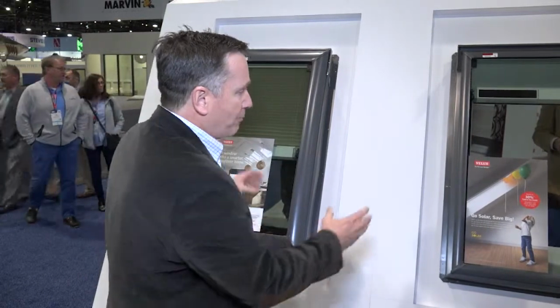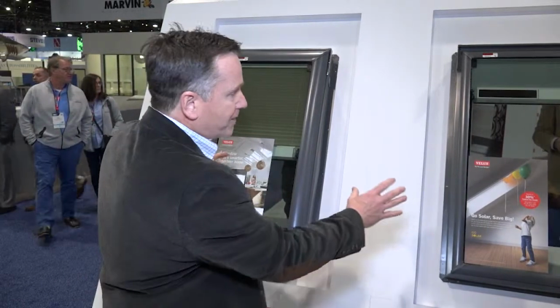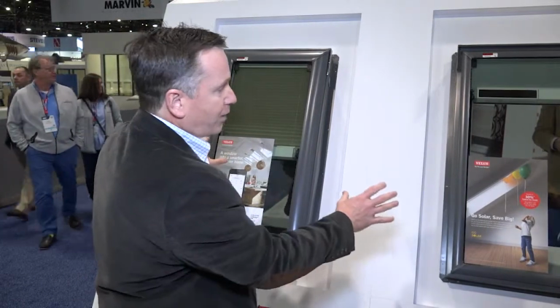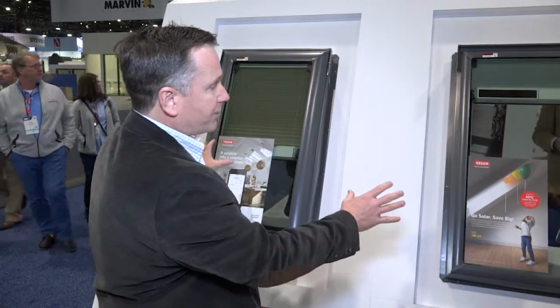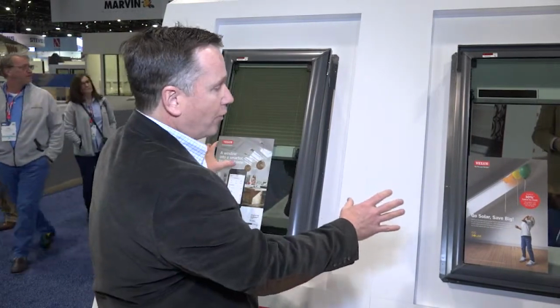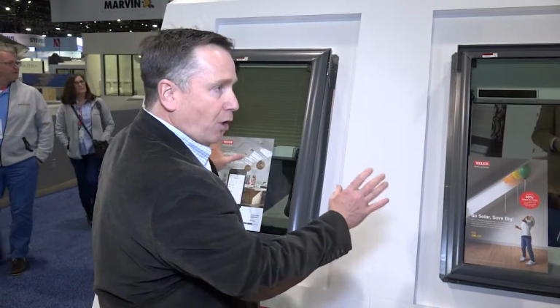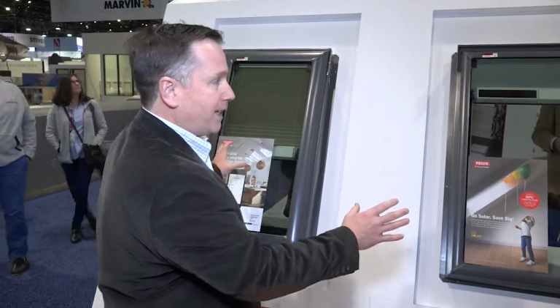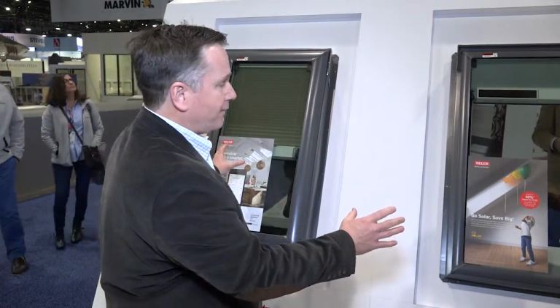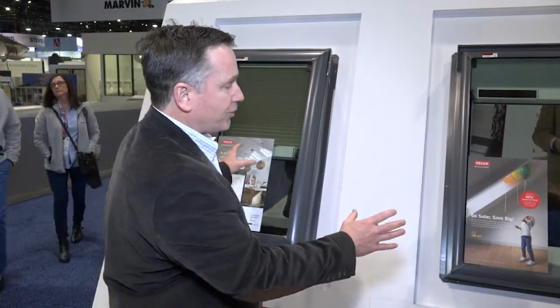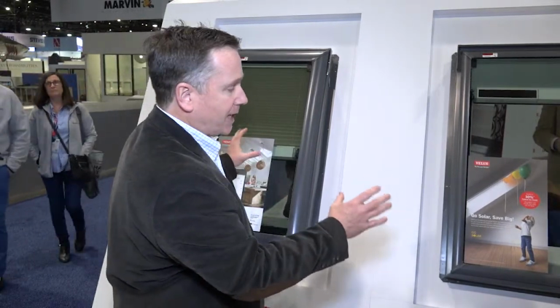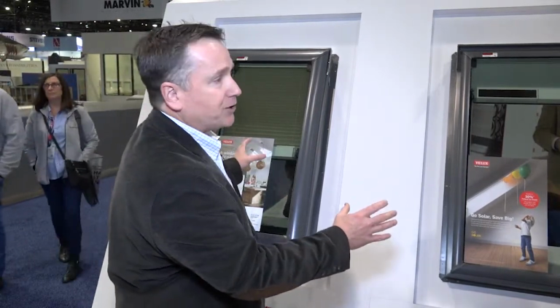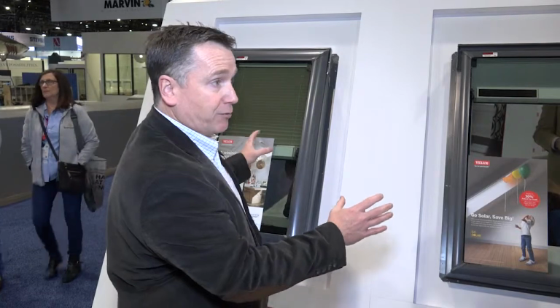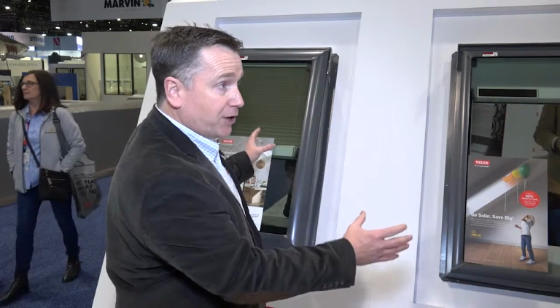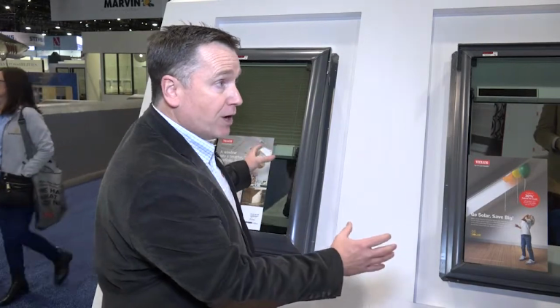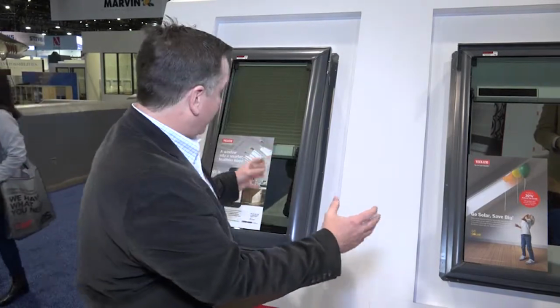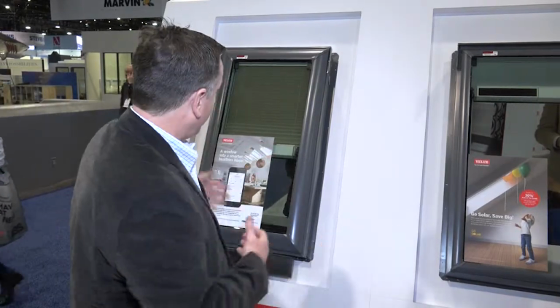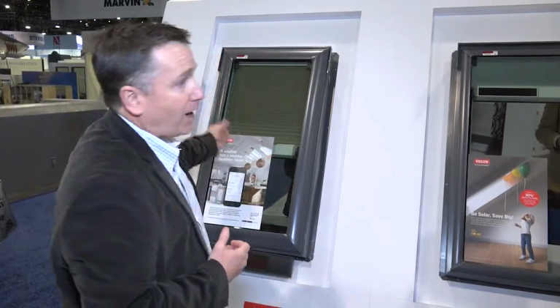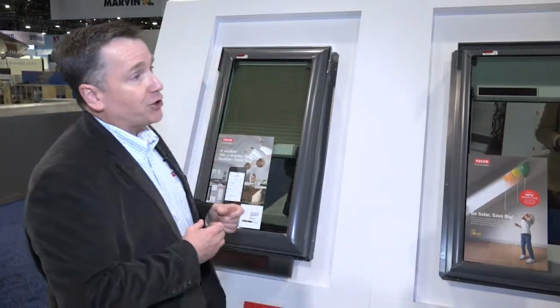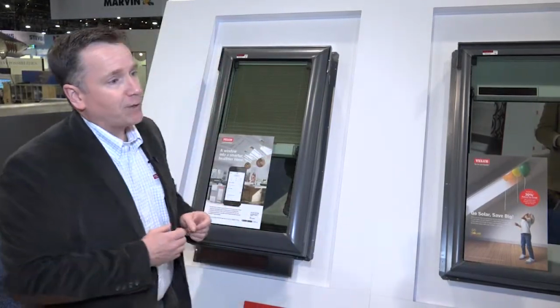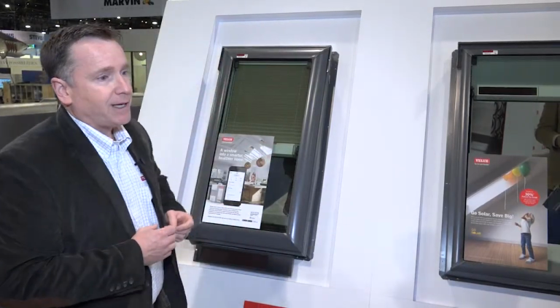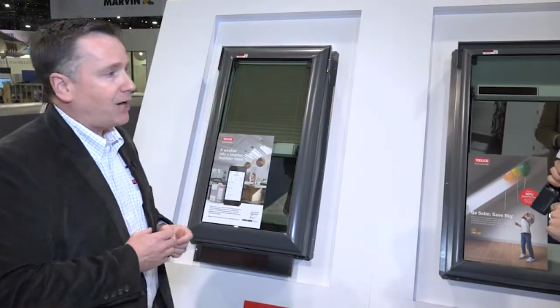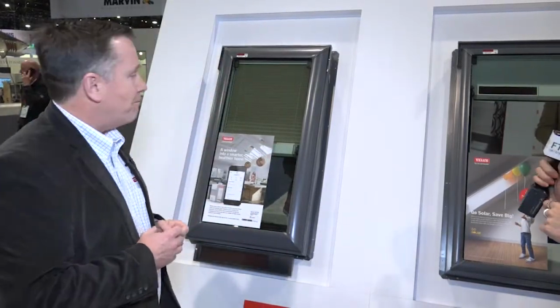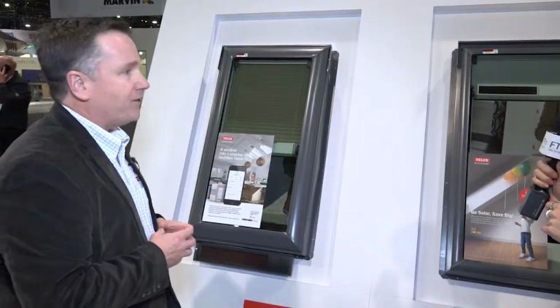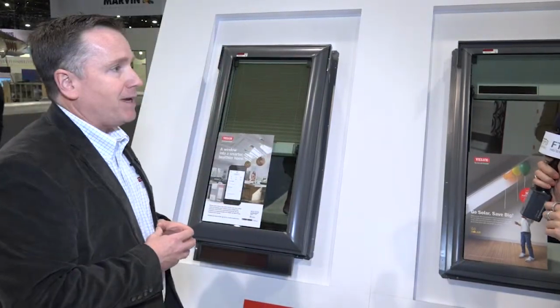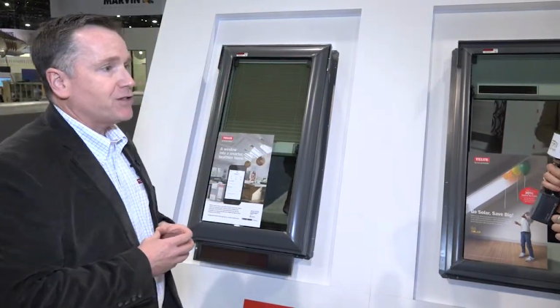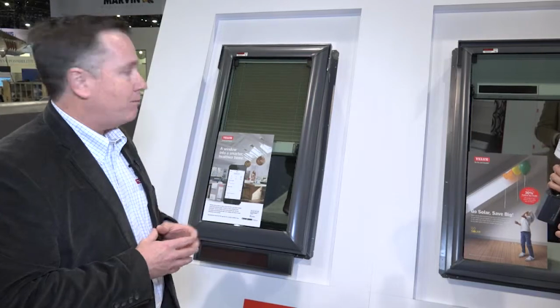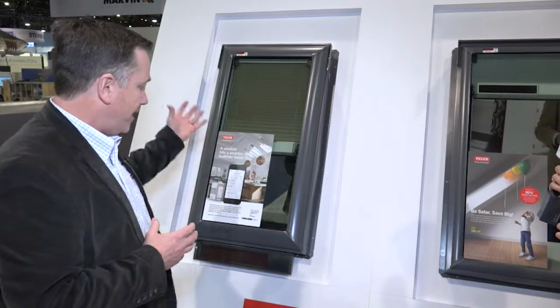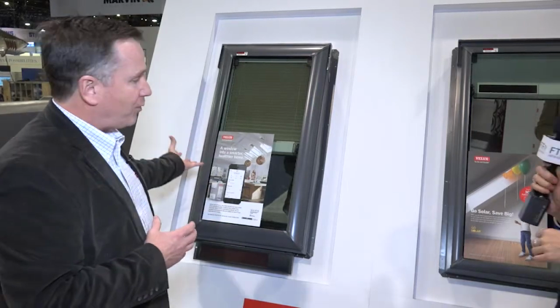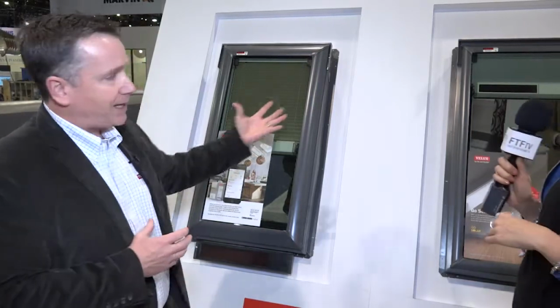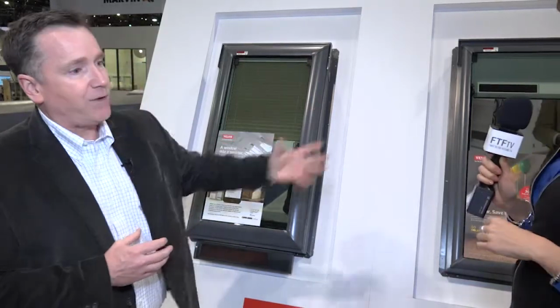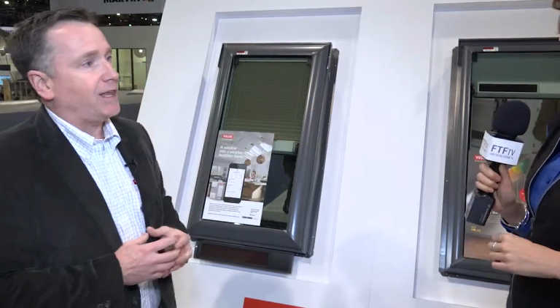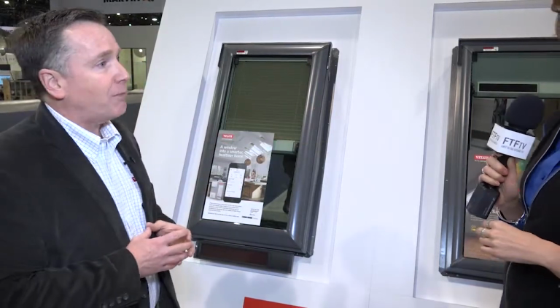Both of these products are smart, and they feature some technology that is brand new. I'd love to bring you around and show you some of the technological components that make this — both the operable skylight and the fixed skylight — smart.